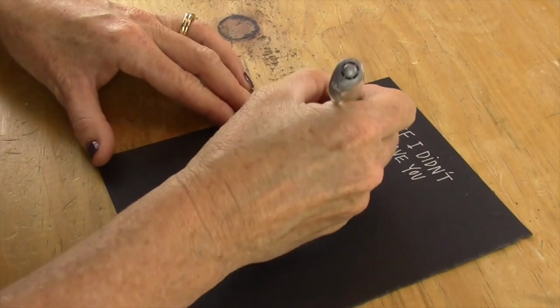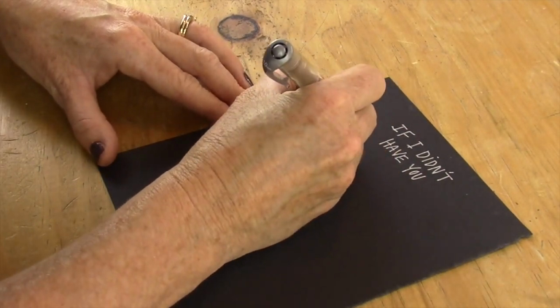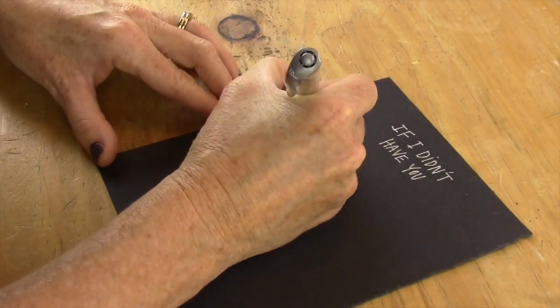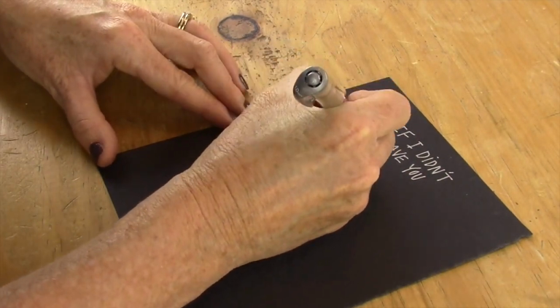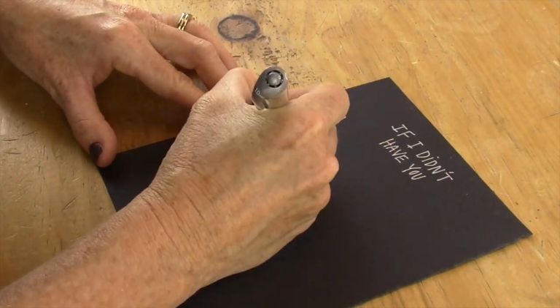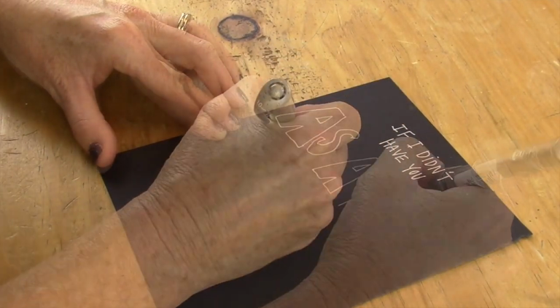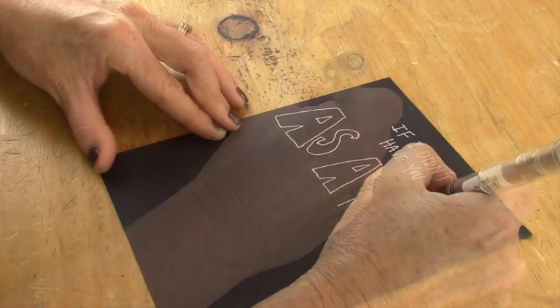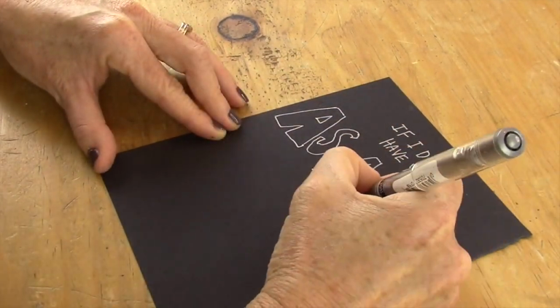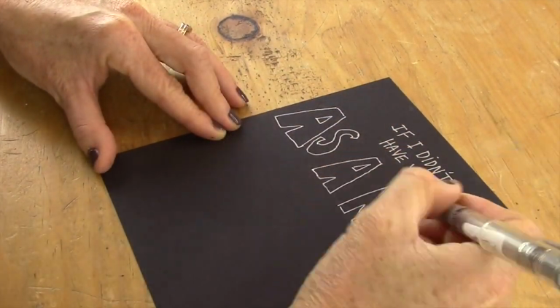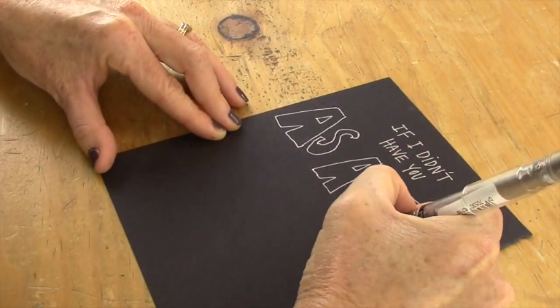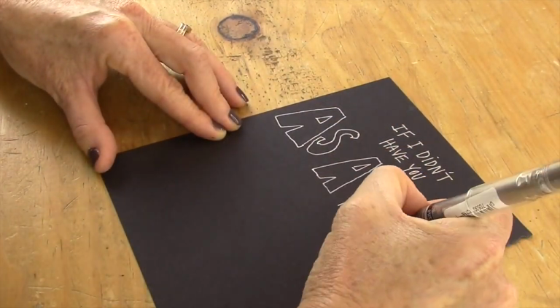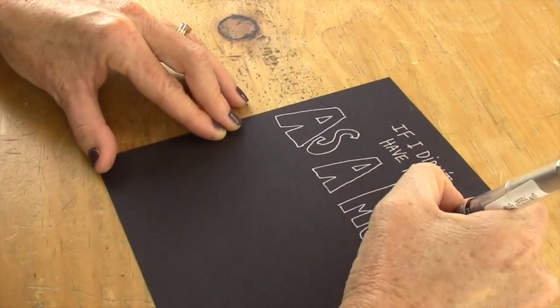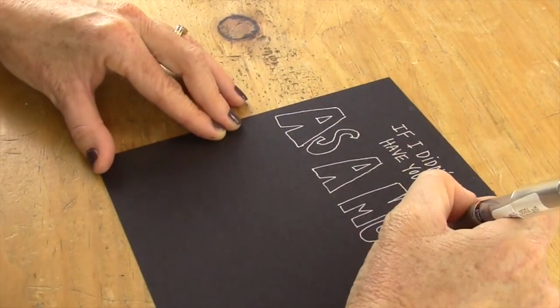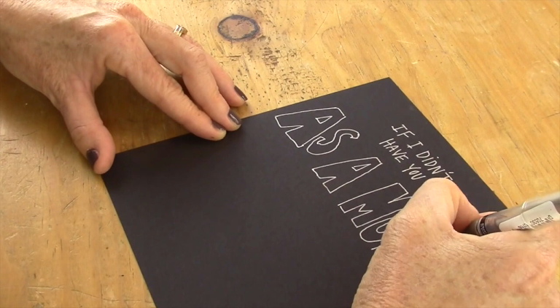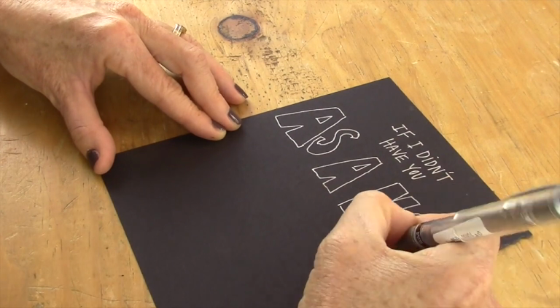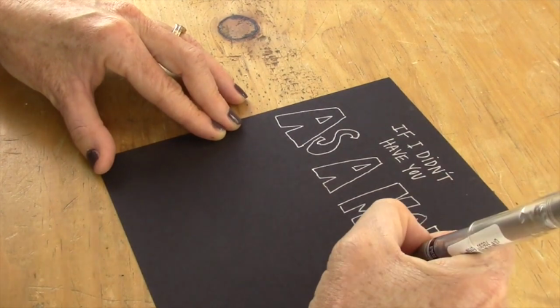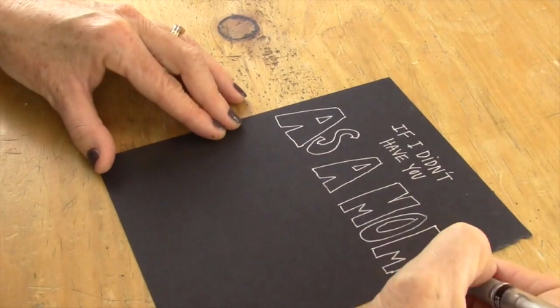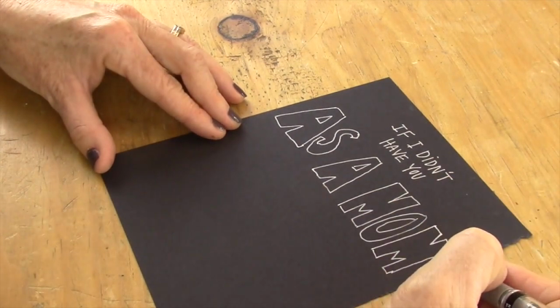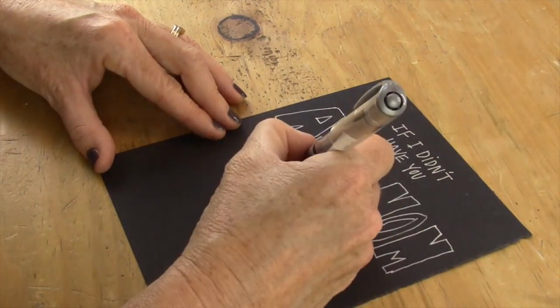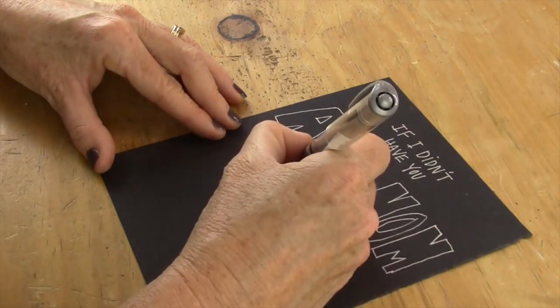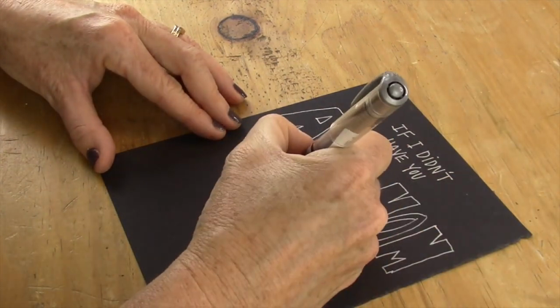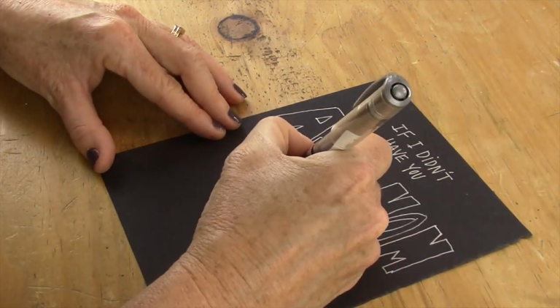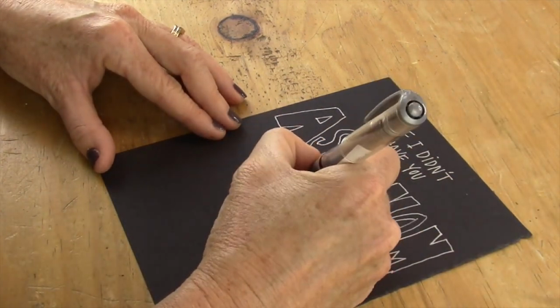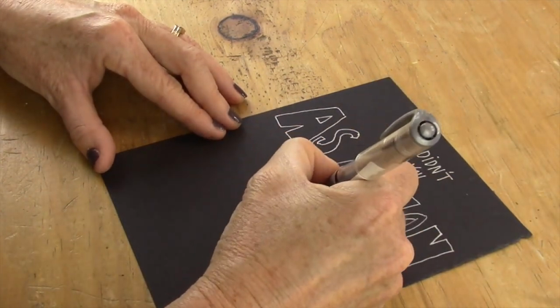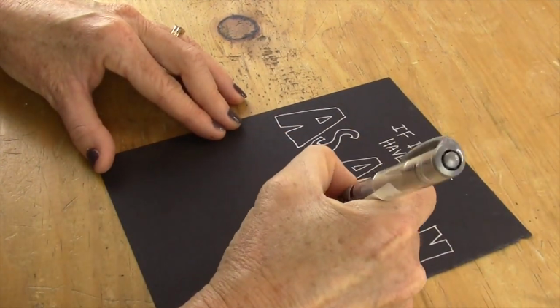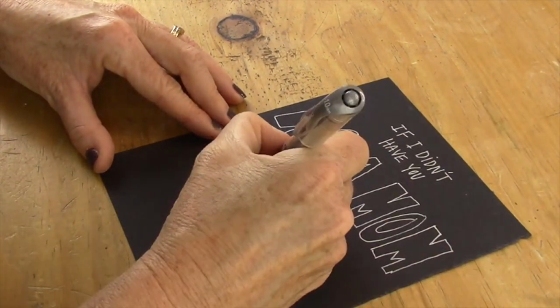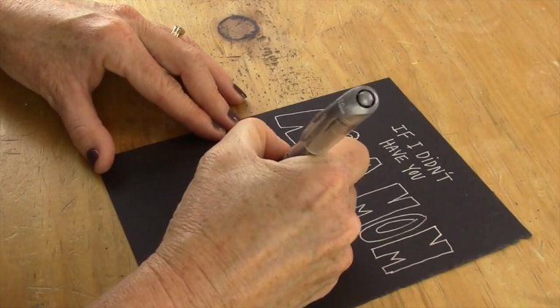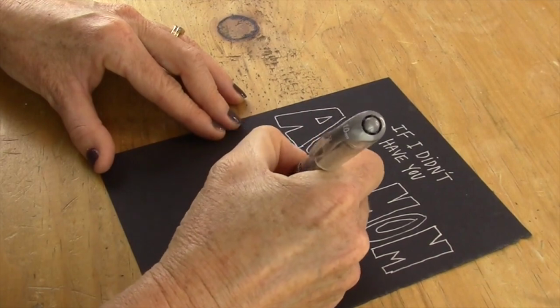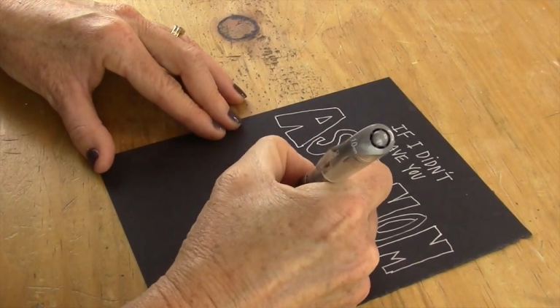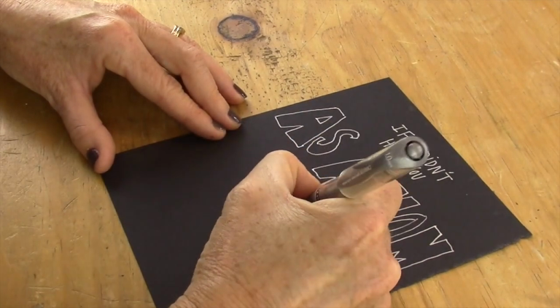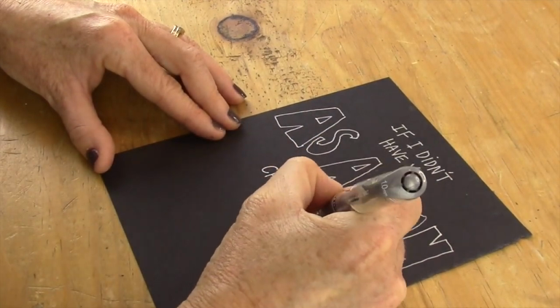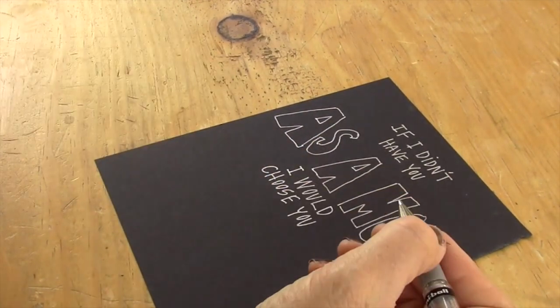Next you're gonna take your silver pen and your black cardstock and you're gonna write, 'If I didn't have you as a mom, I could choose you as a friend.' This is gonna be the focal point of your project.